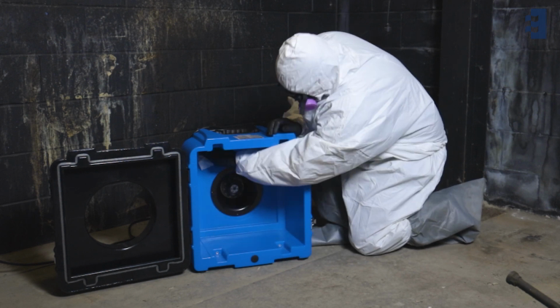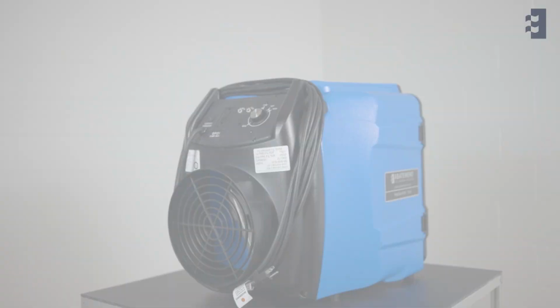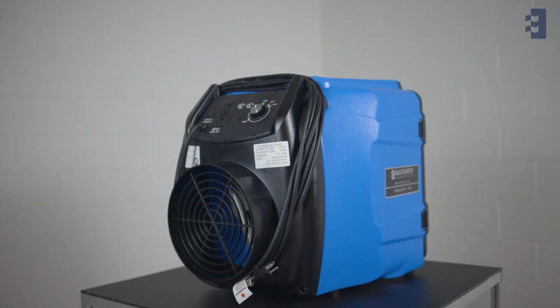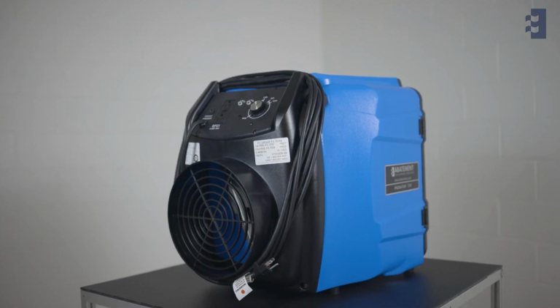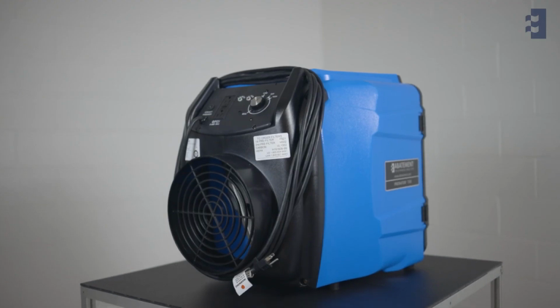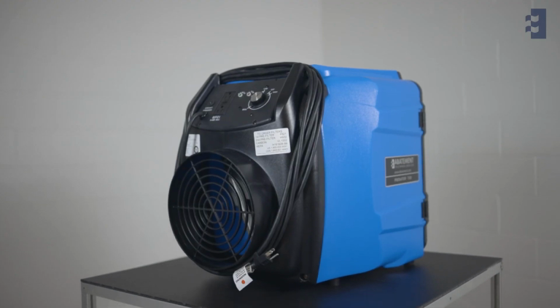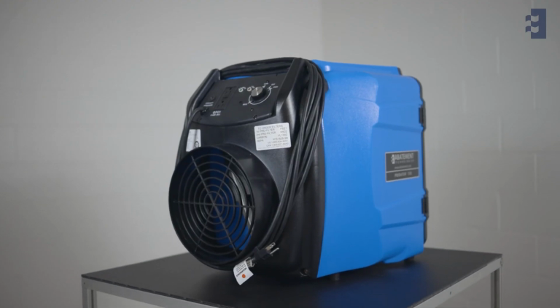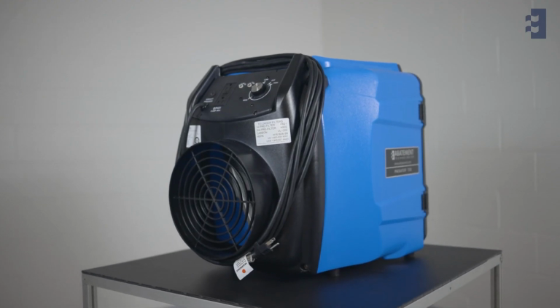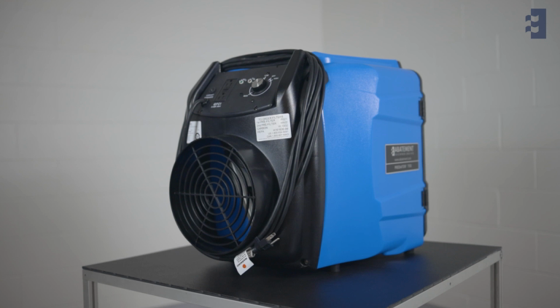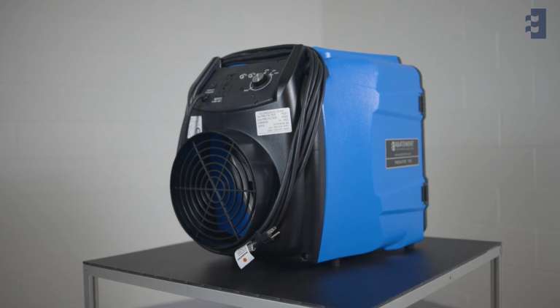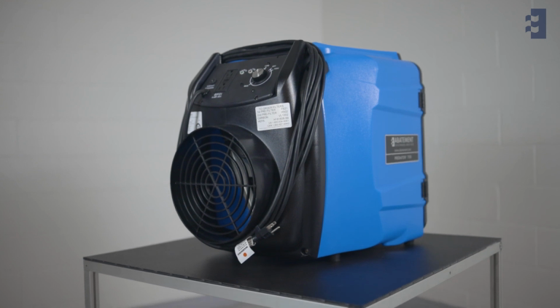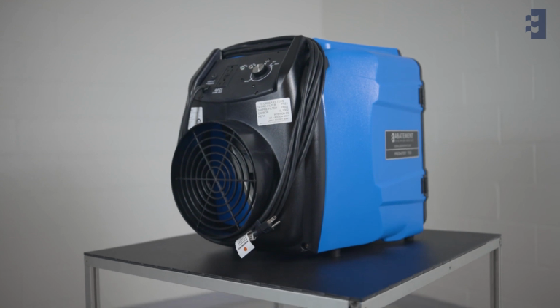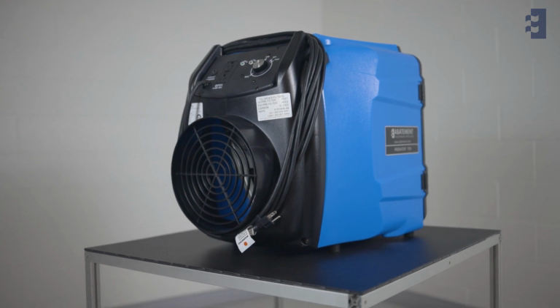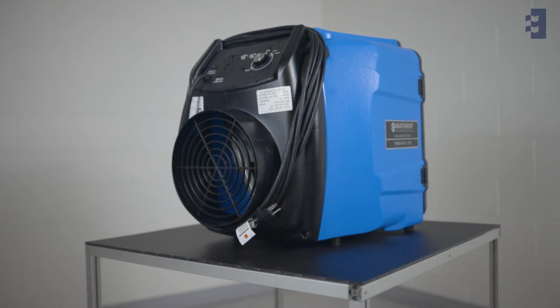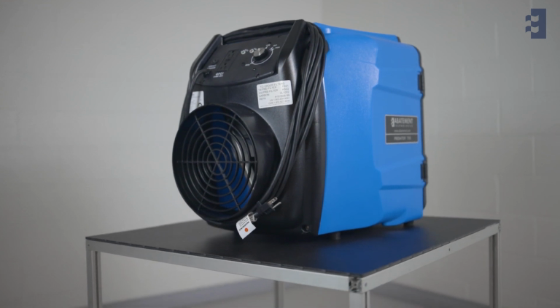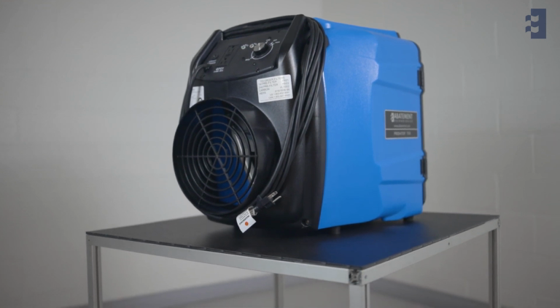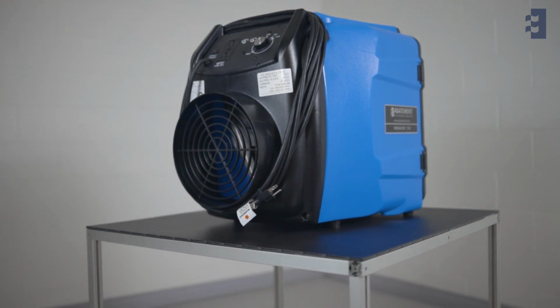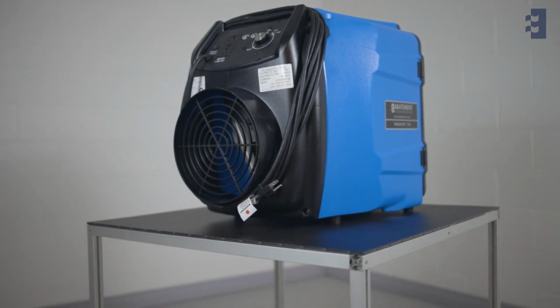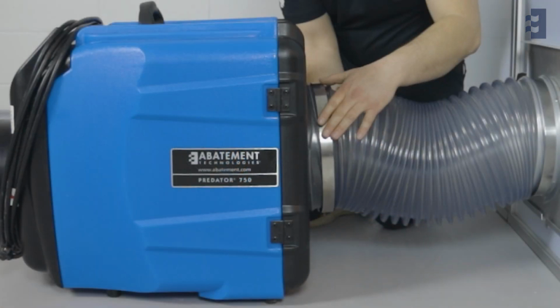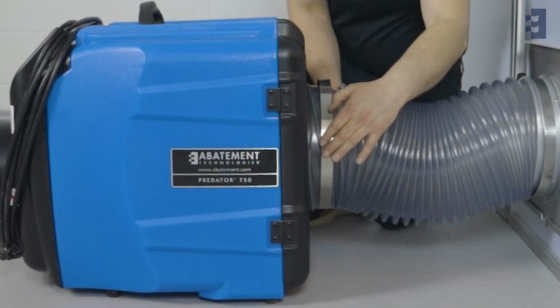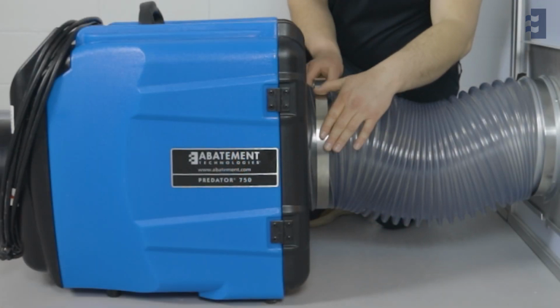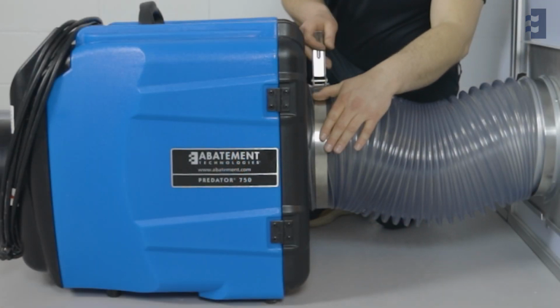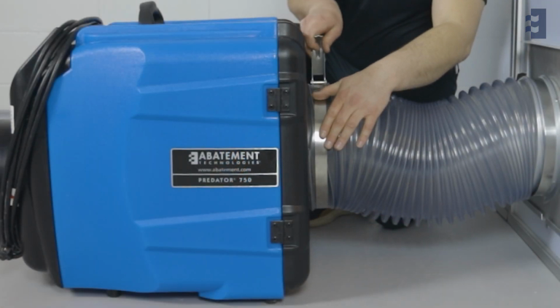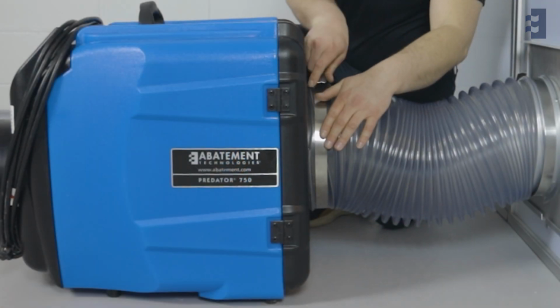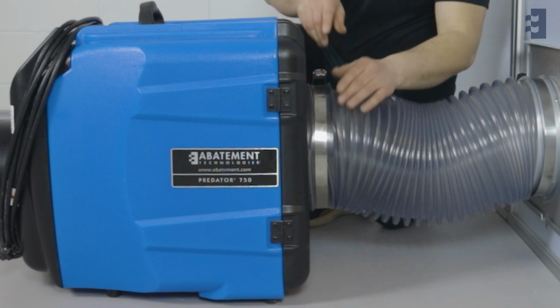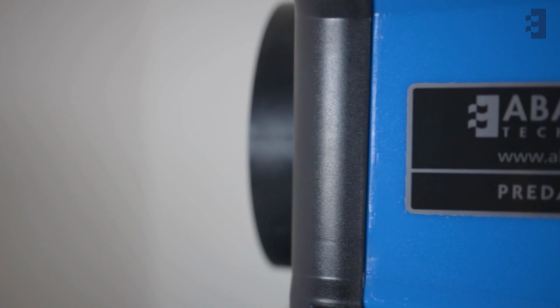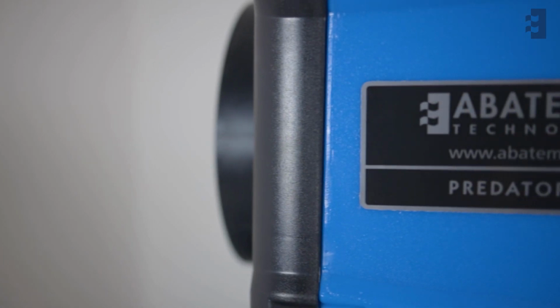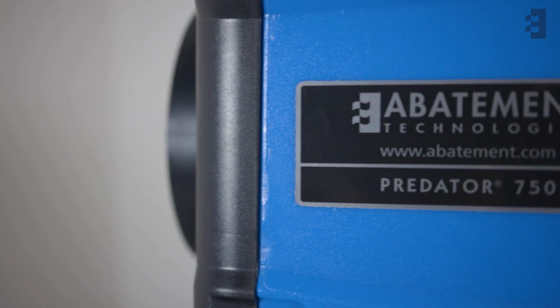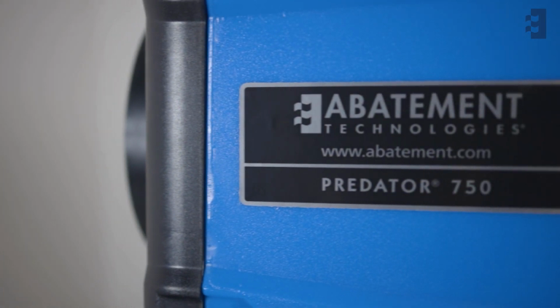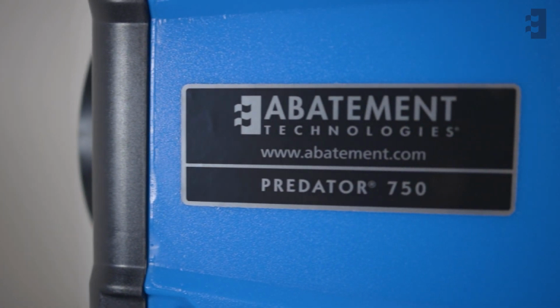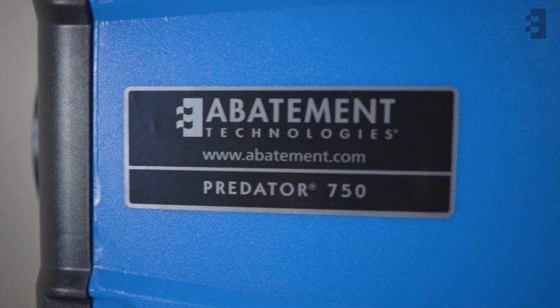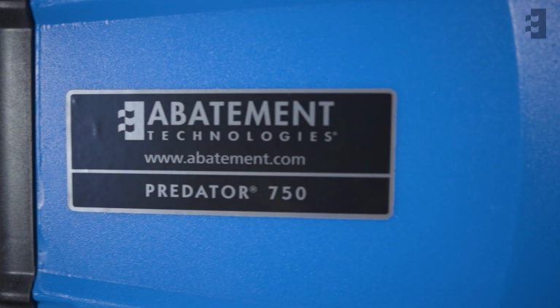If you have any questions on how the Predator 750 performs as an industry-leading small portable air scrubber, call us at Abatement Technologies or contact your sales representative.